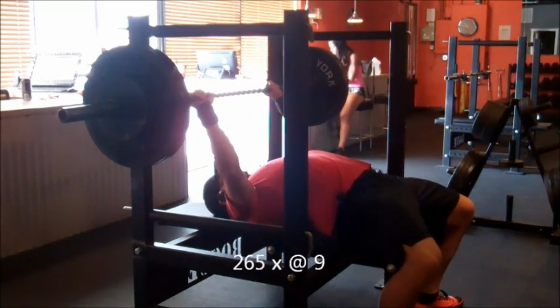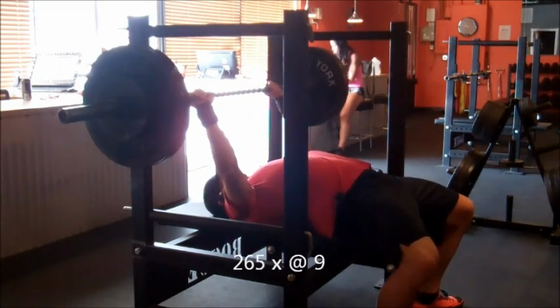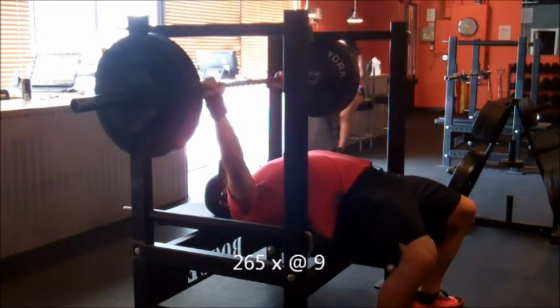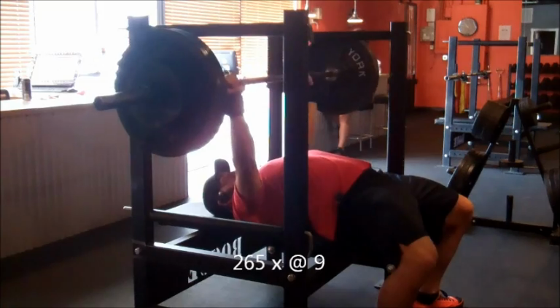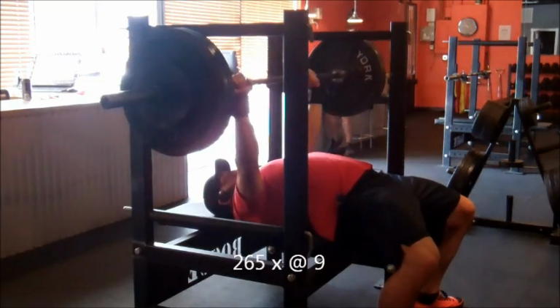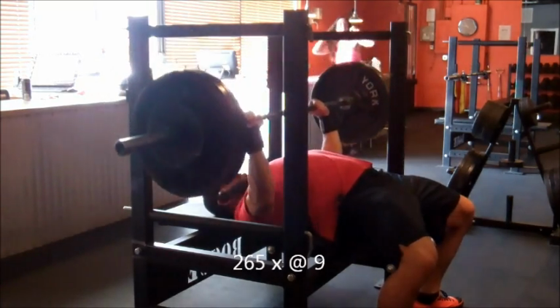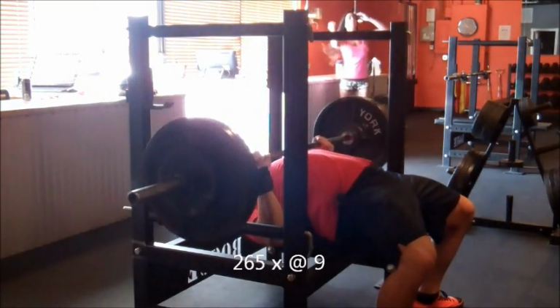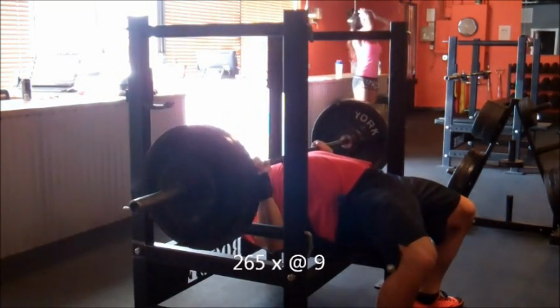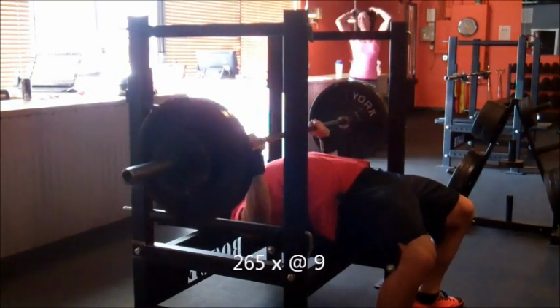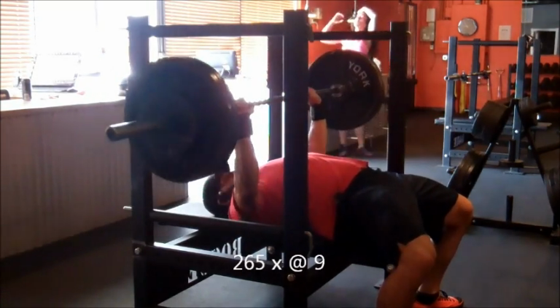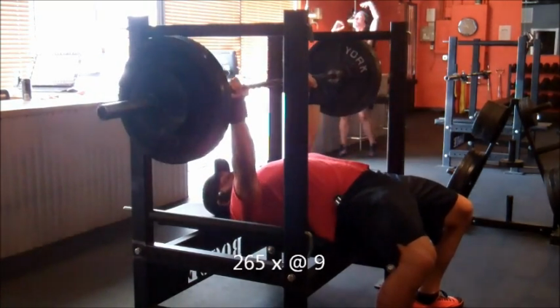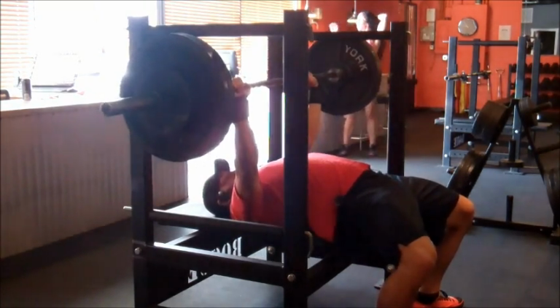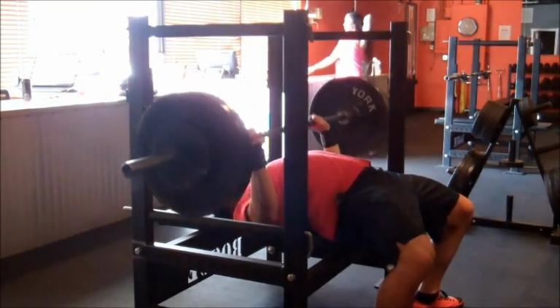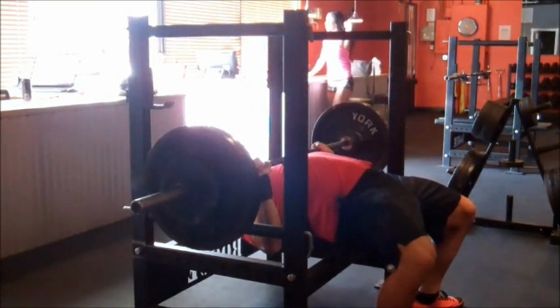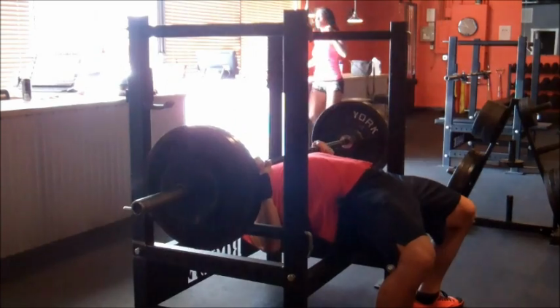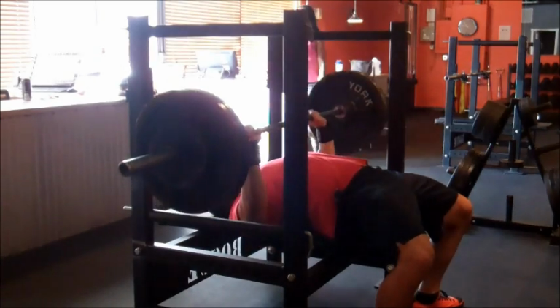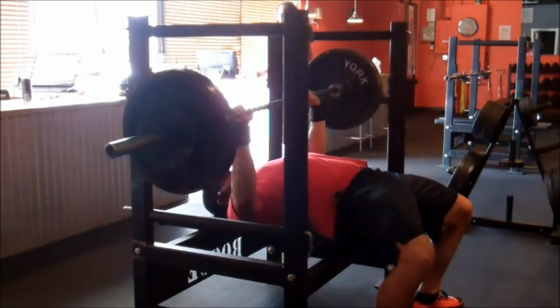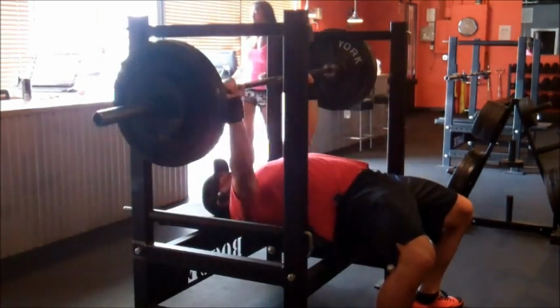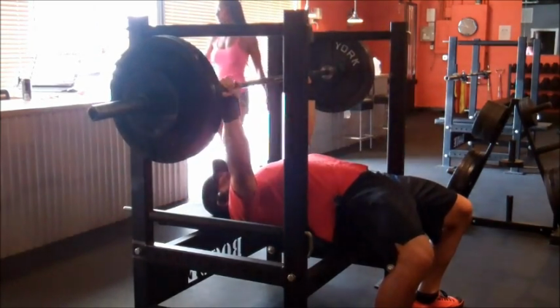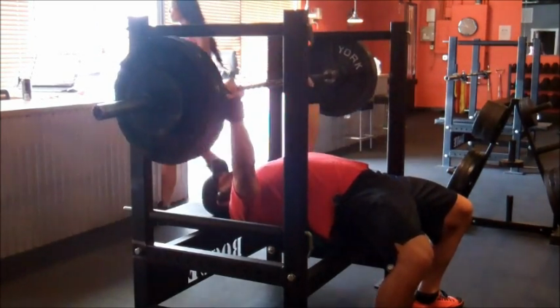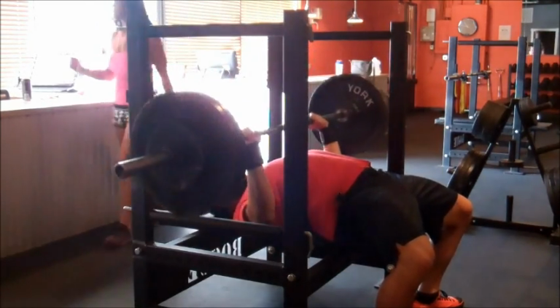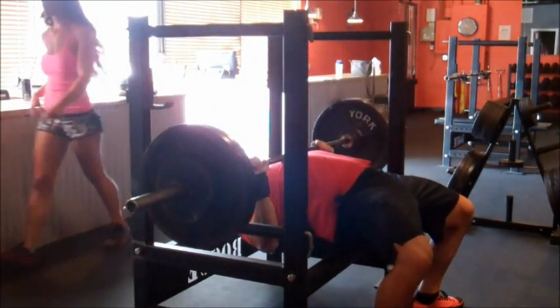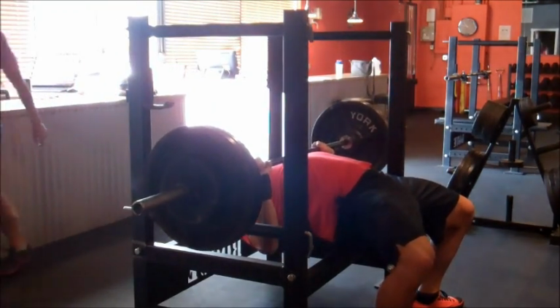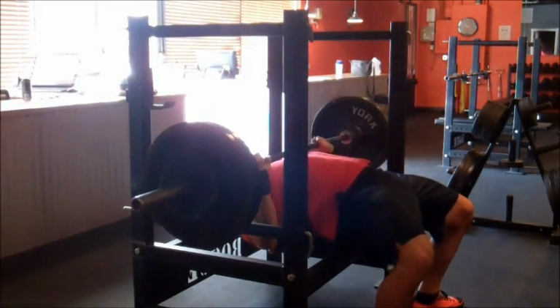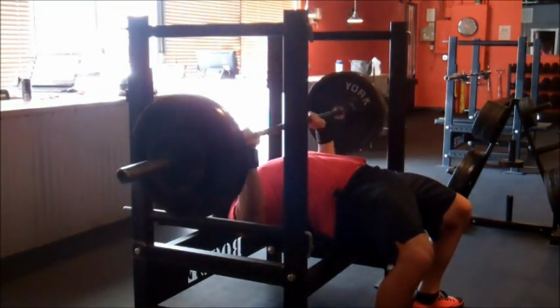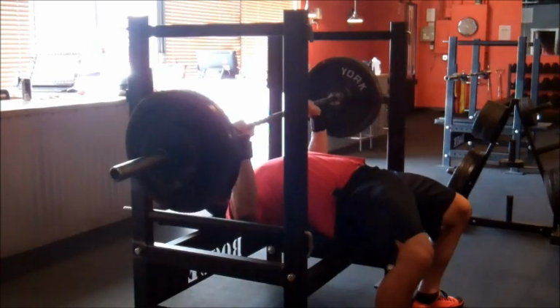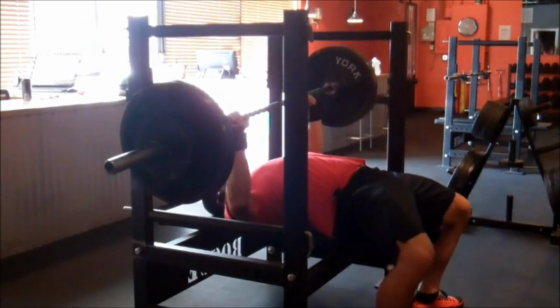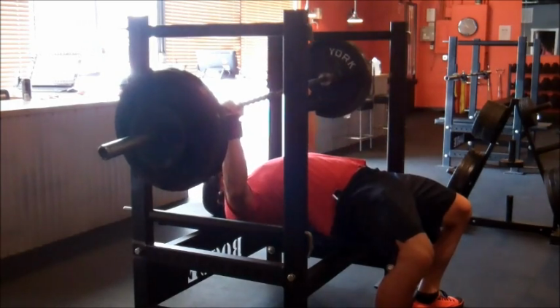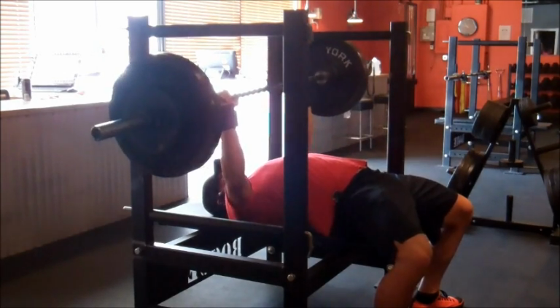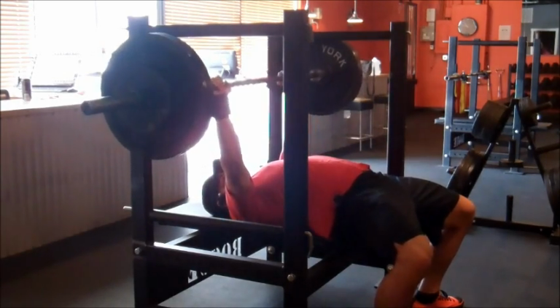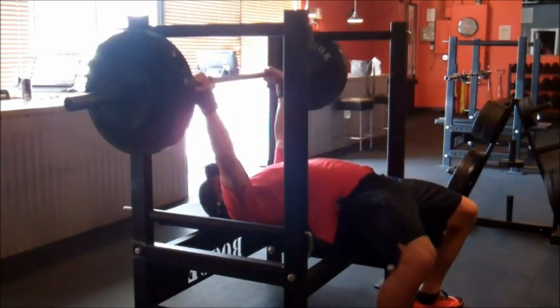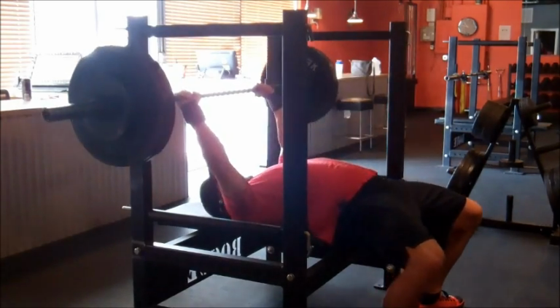You'll see that was 265 times blank. This is obviously triples, working up to a 9 RPE. And you'll watch my right arm here — the left arm is good for another rep, right arm not so much maybe. So I decided to call it a day there.